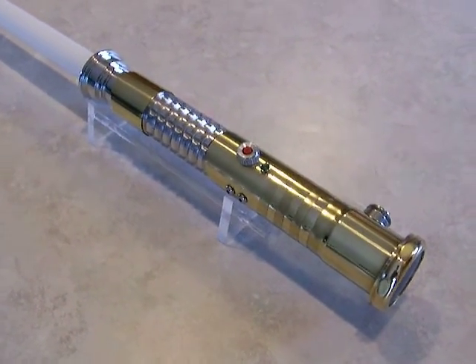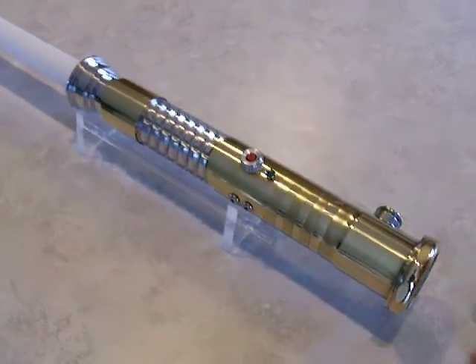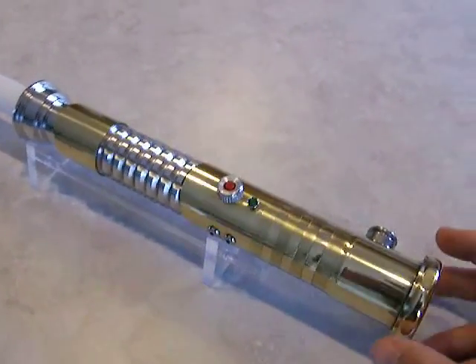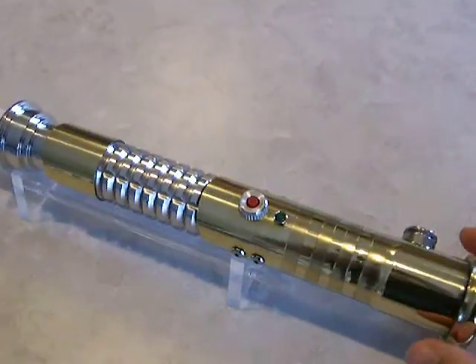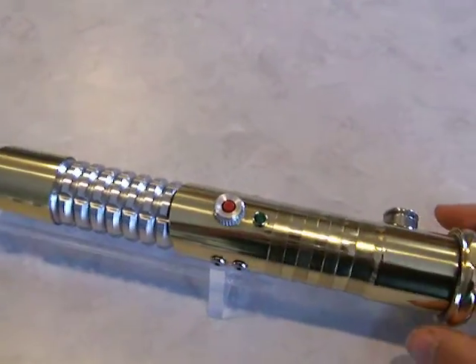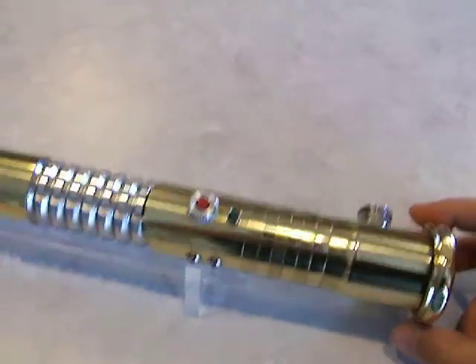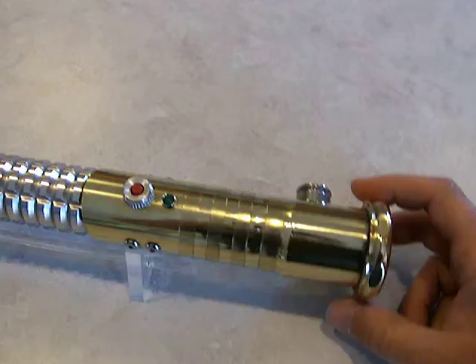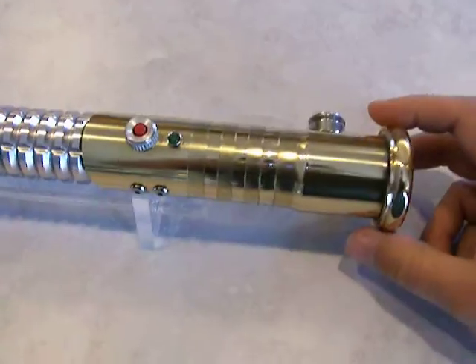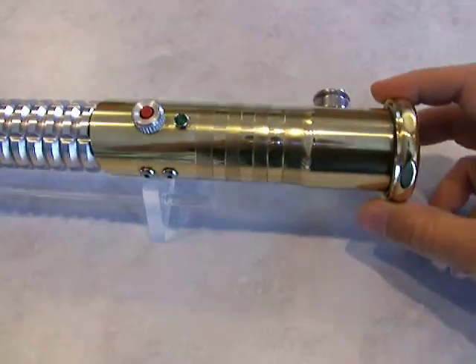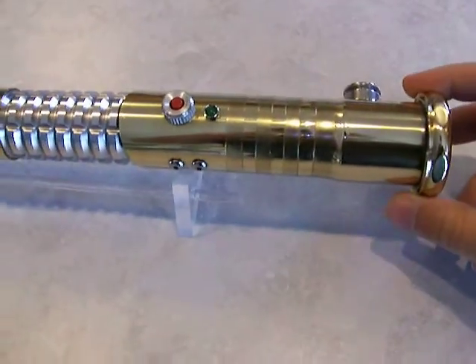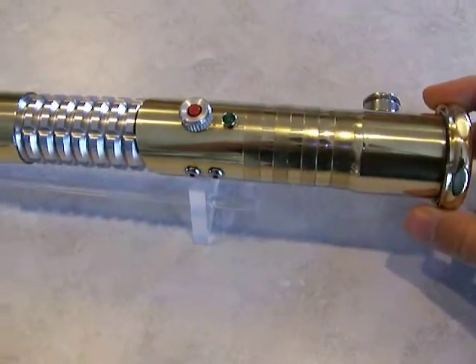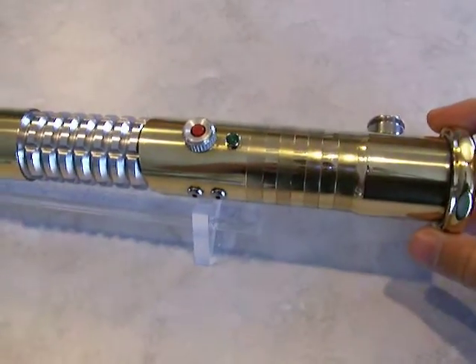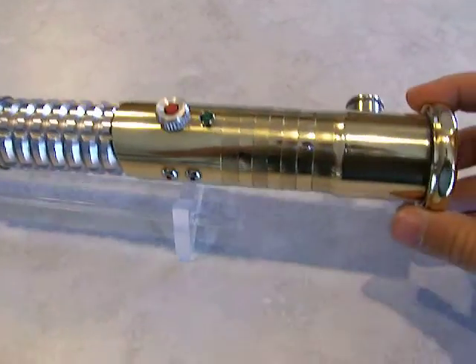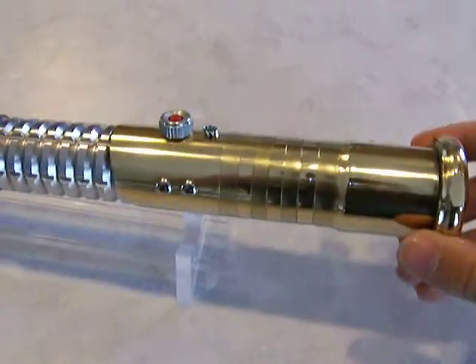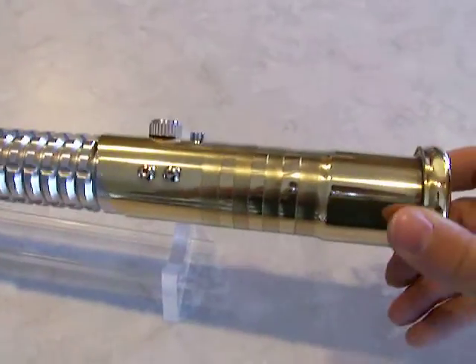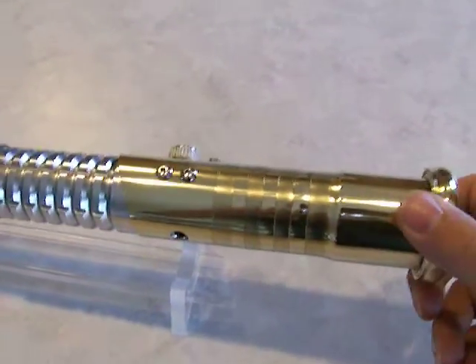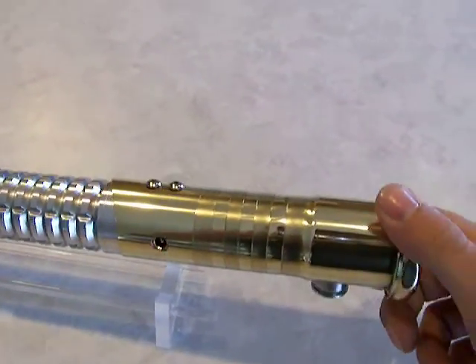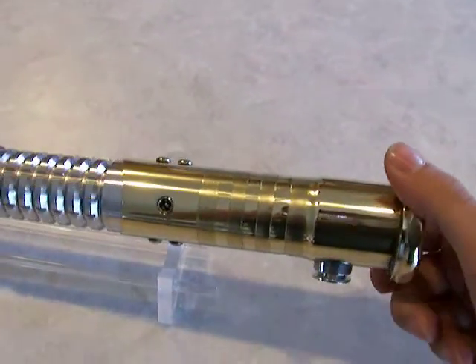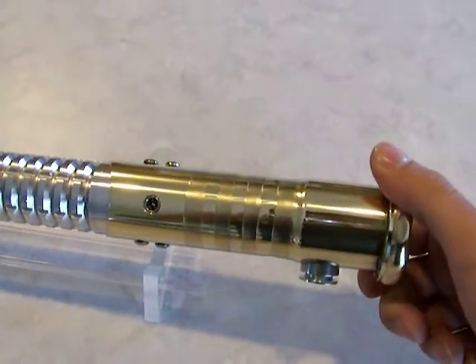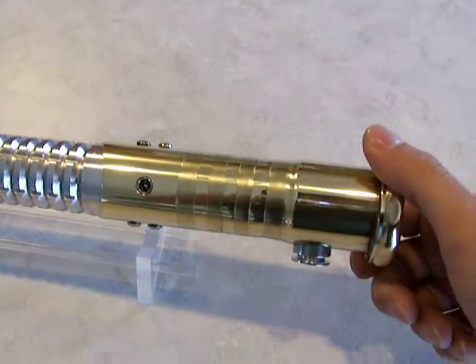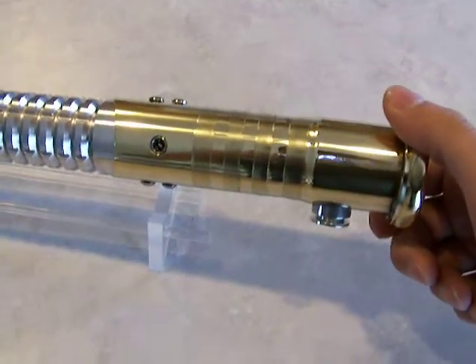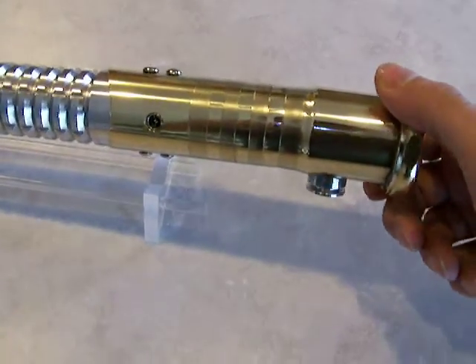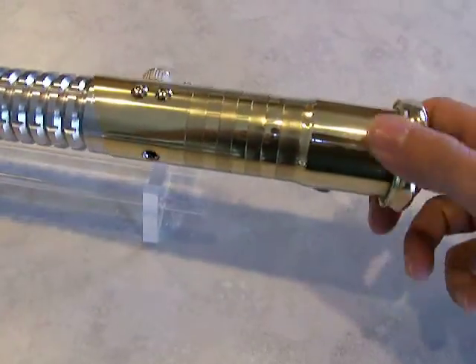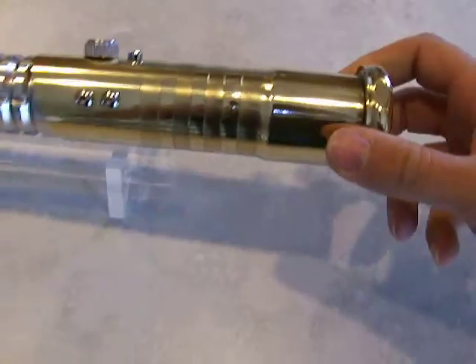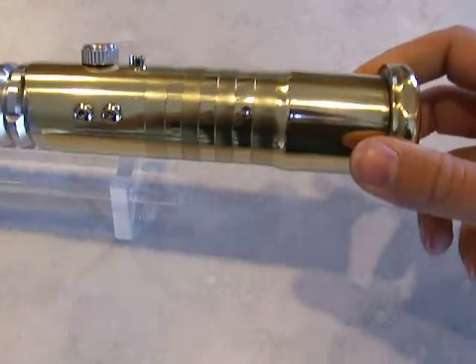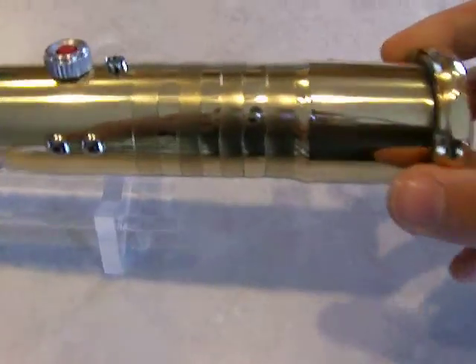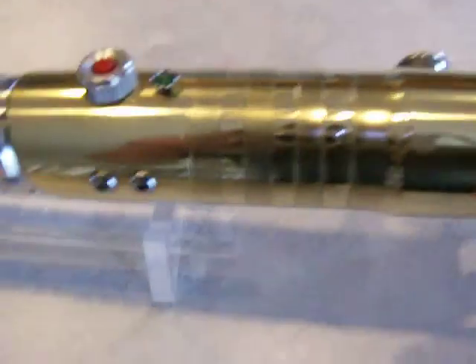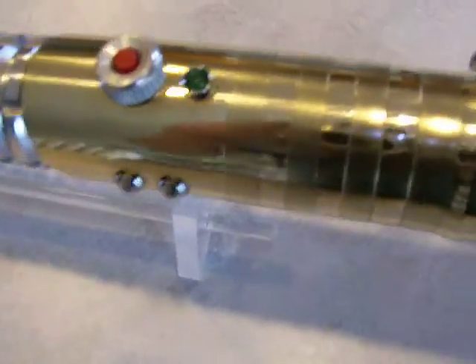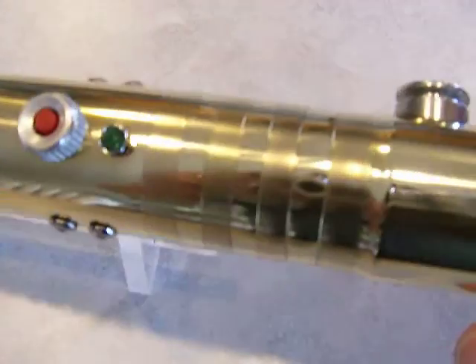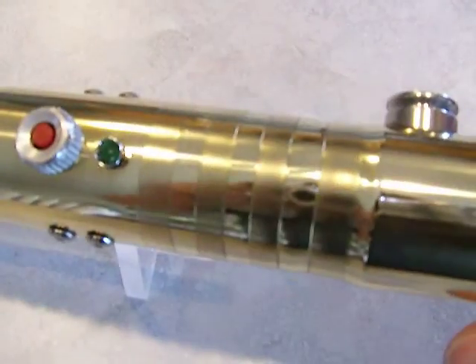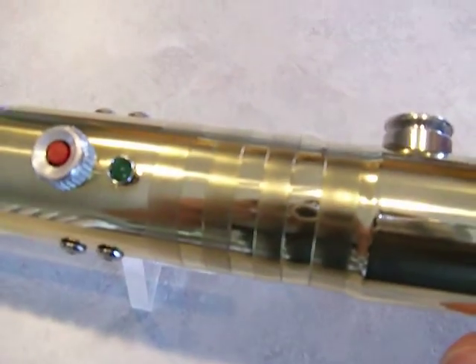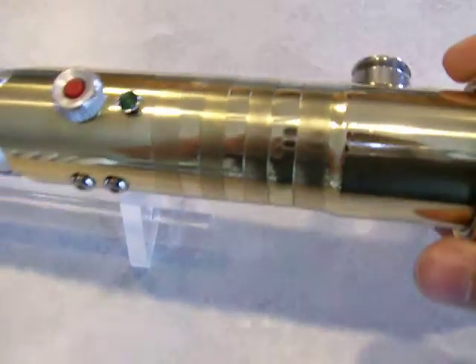This was made using a brass plumbing extension that I picked up from an online plumbing supplier. I did the sanded grips.